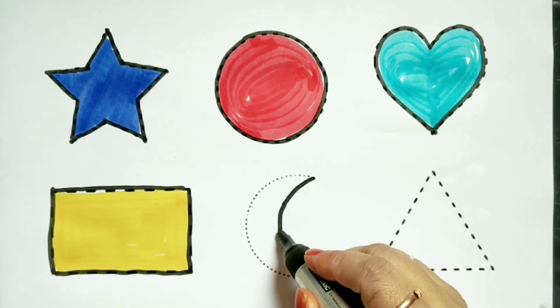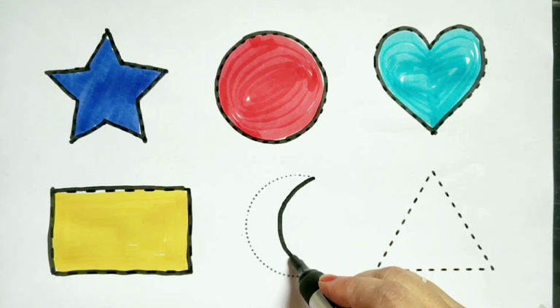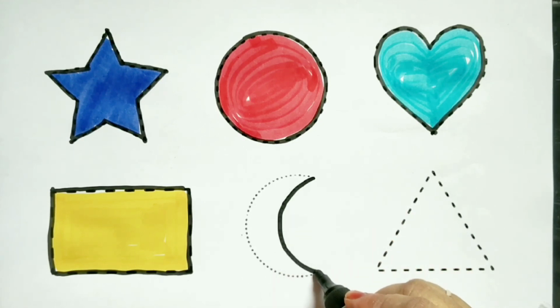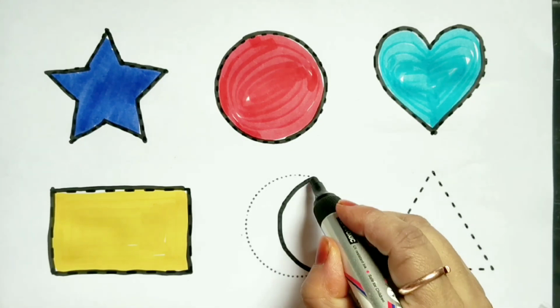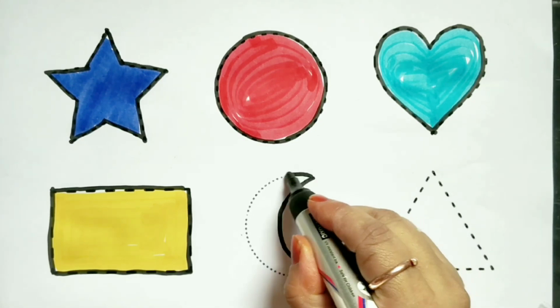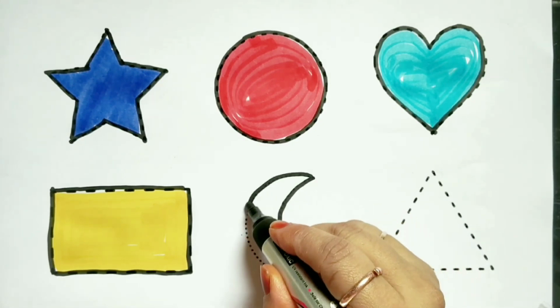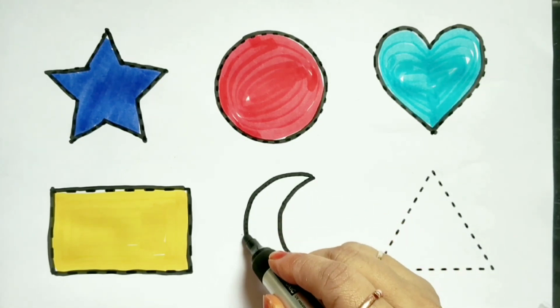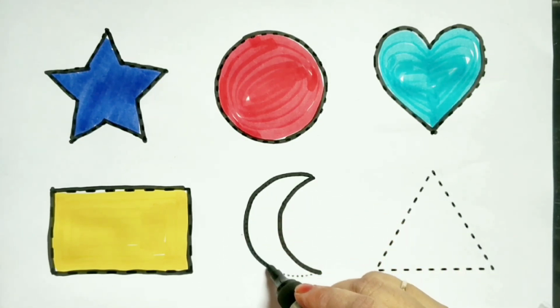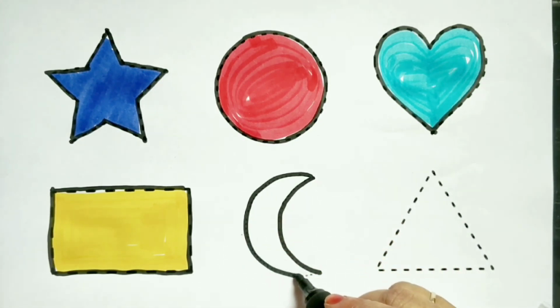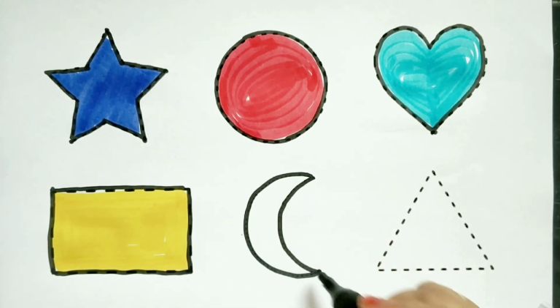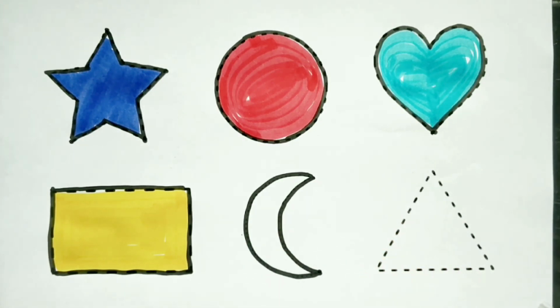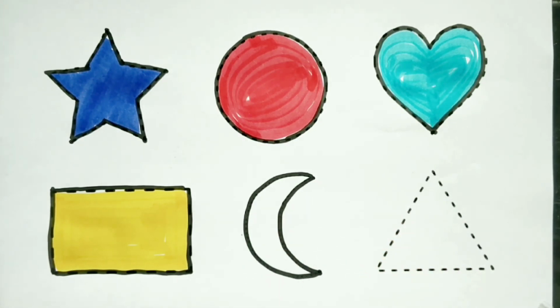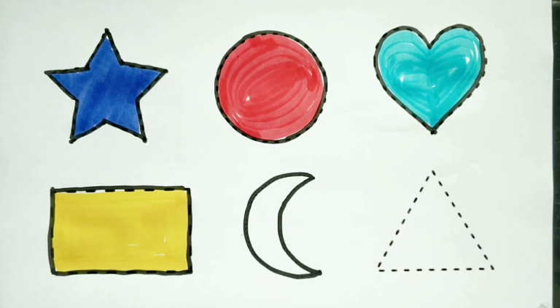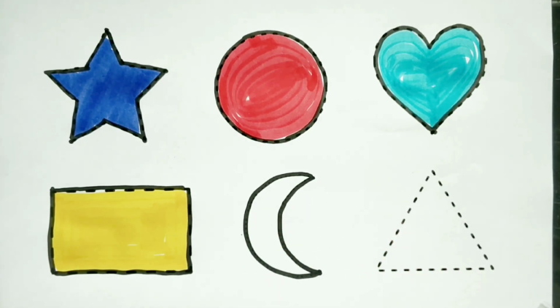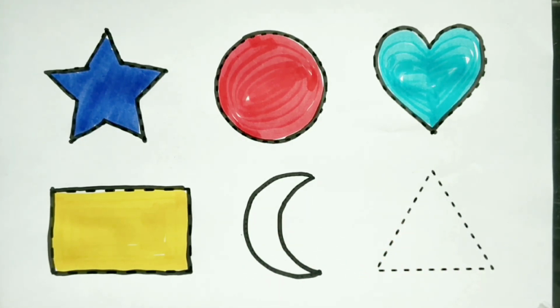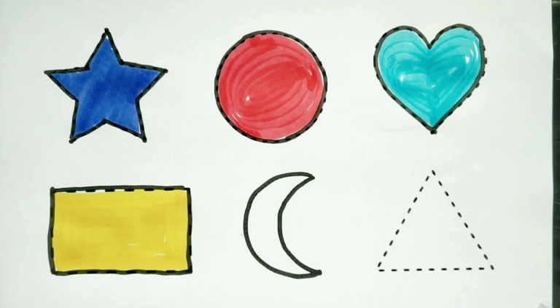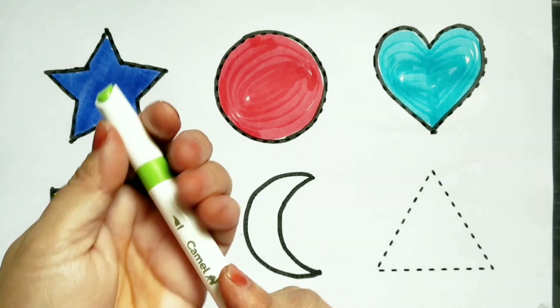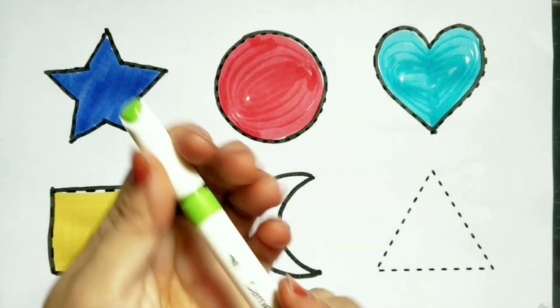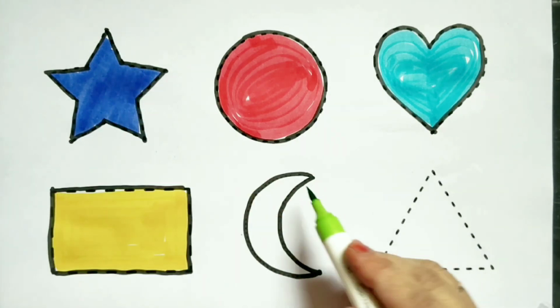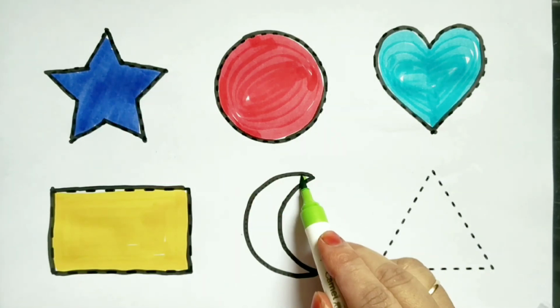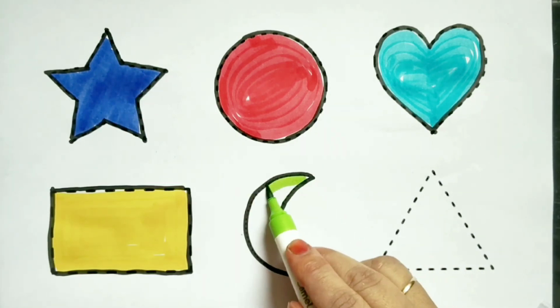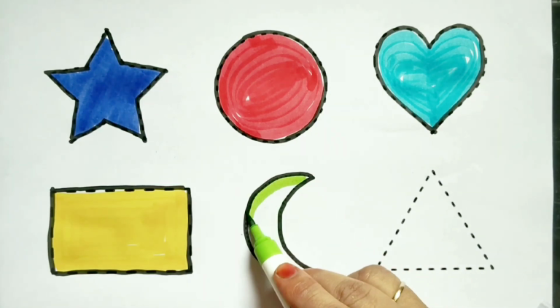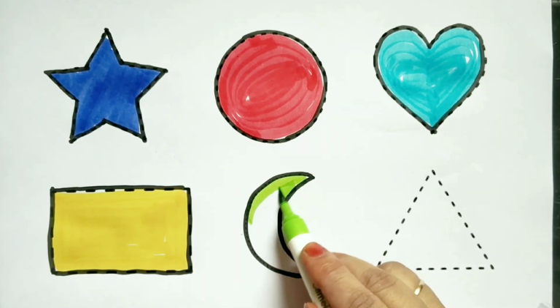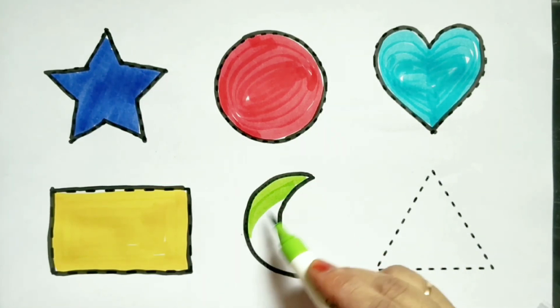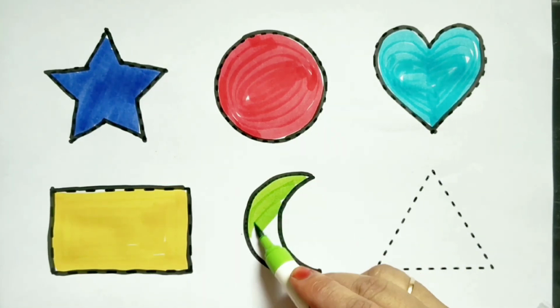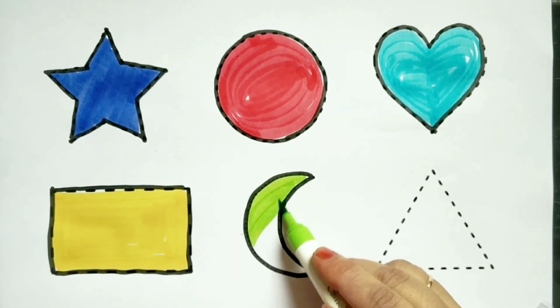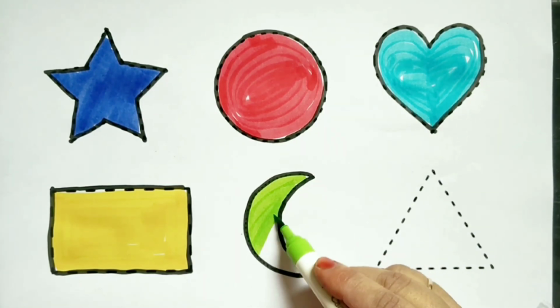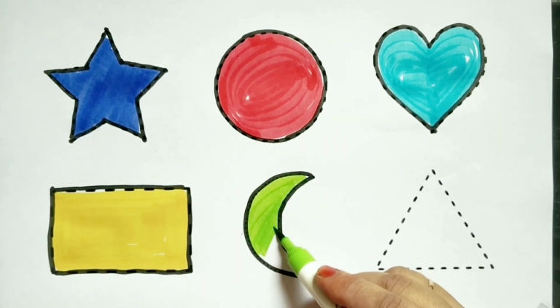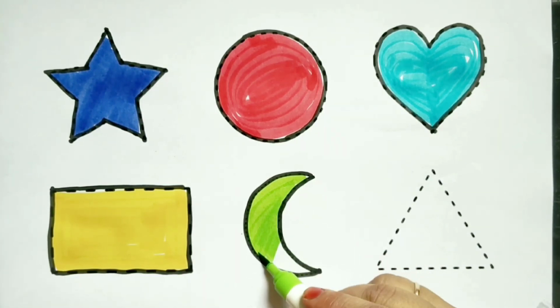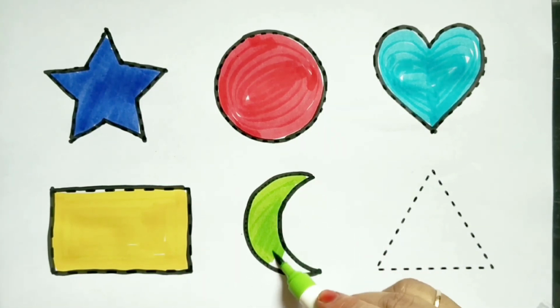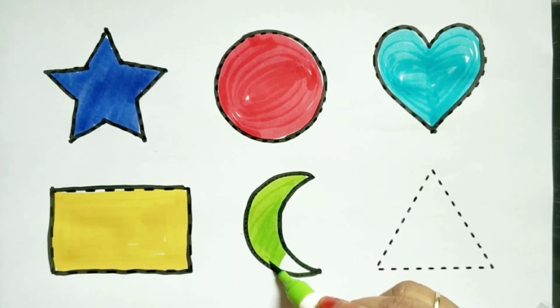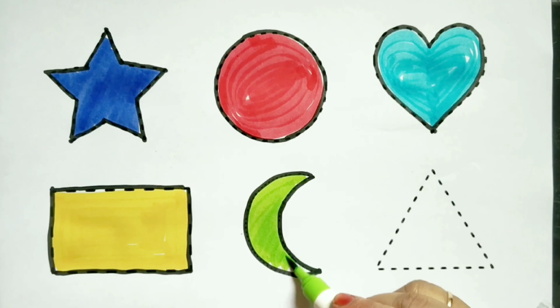Crescent. Green color. Green color. Crescent.